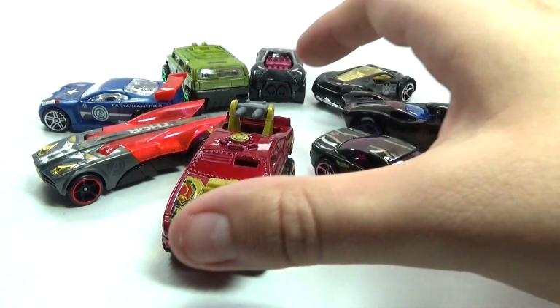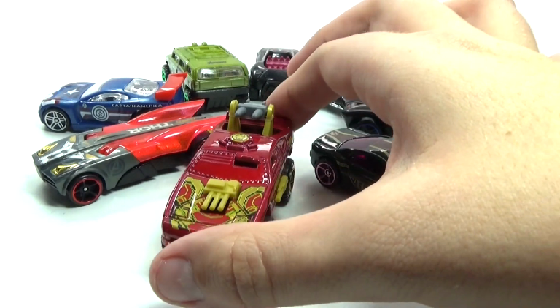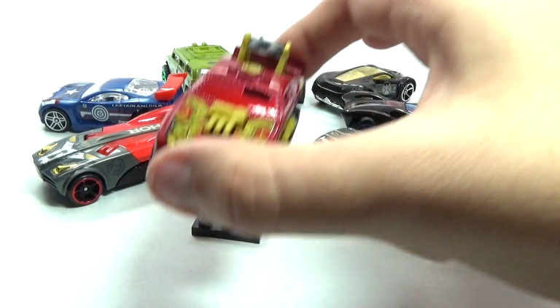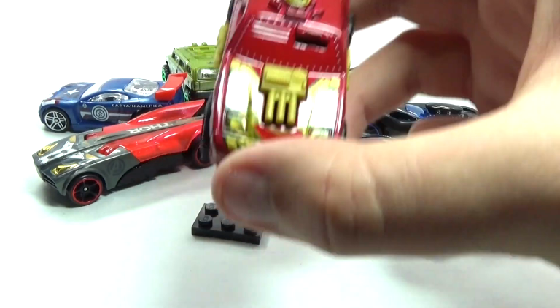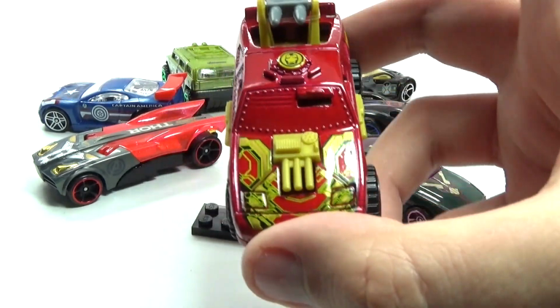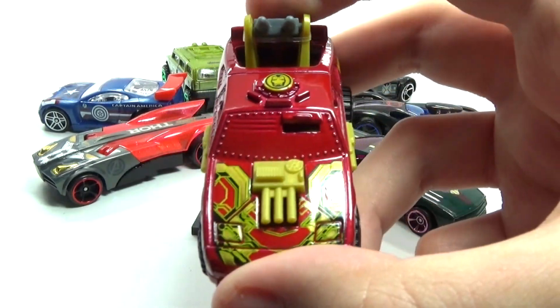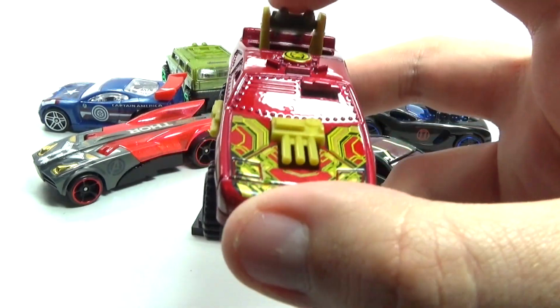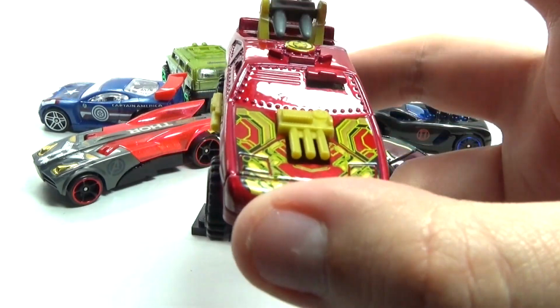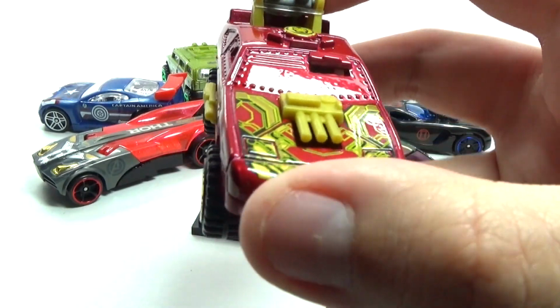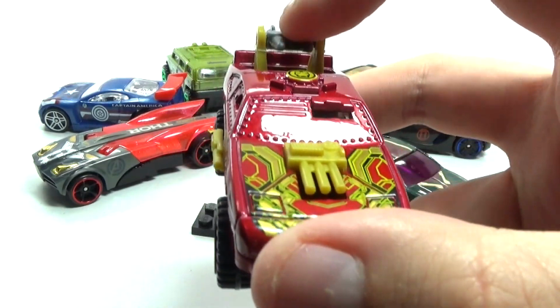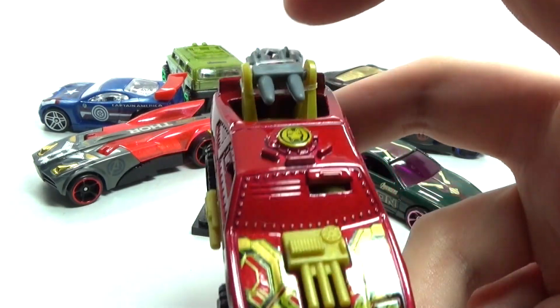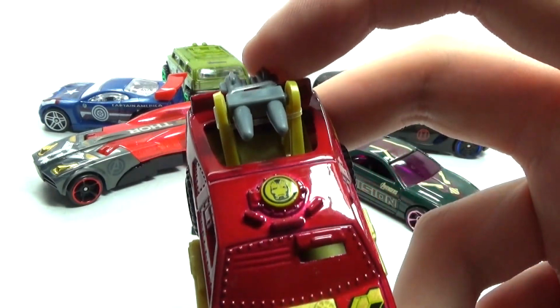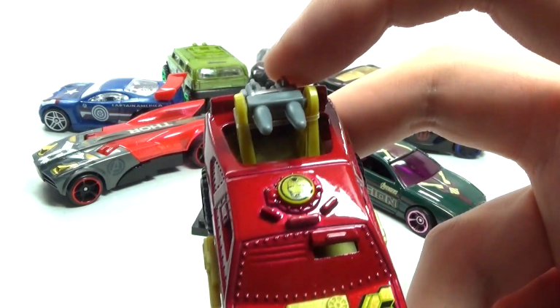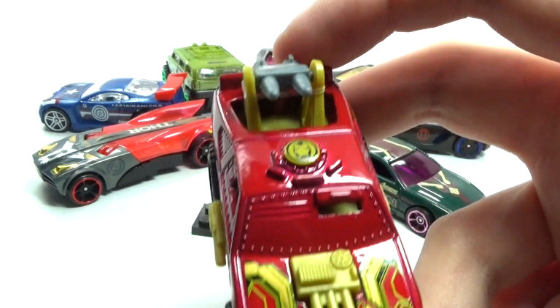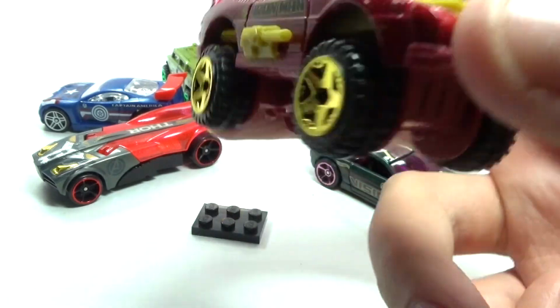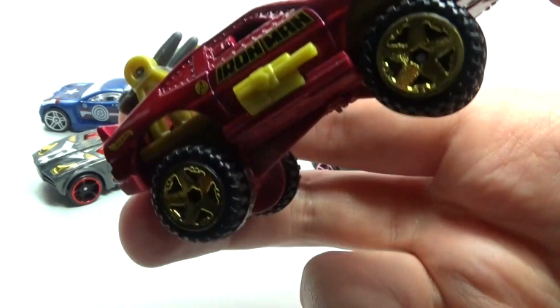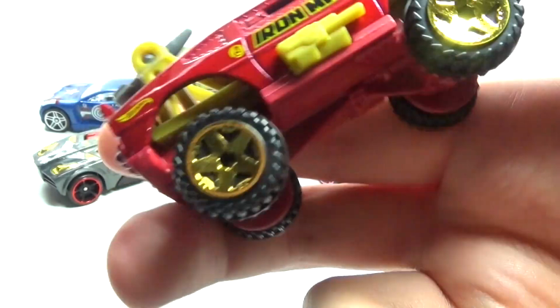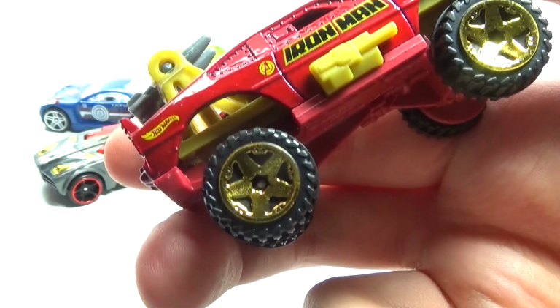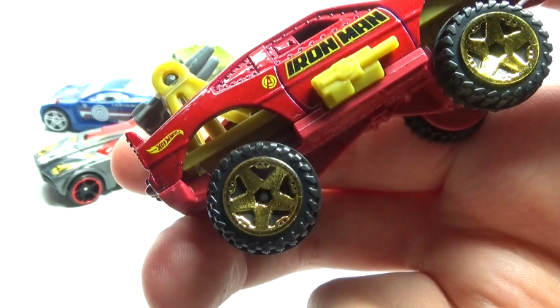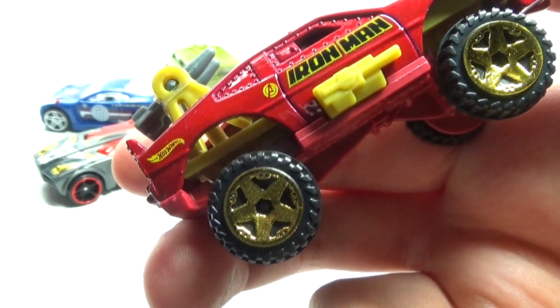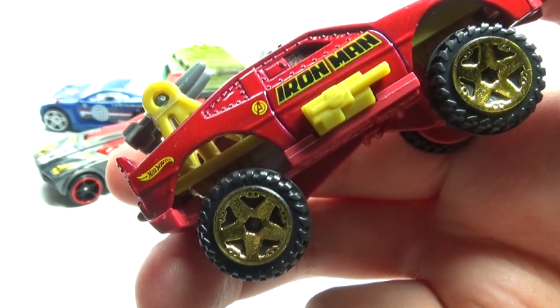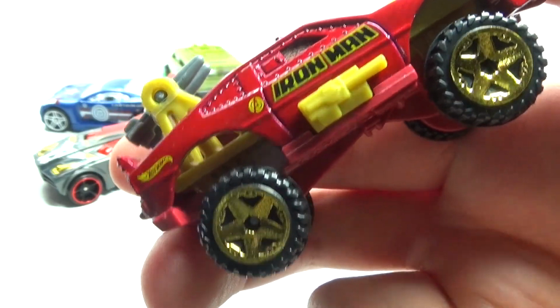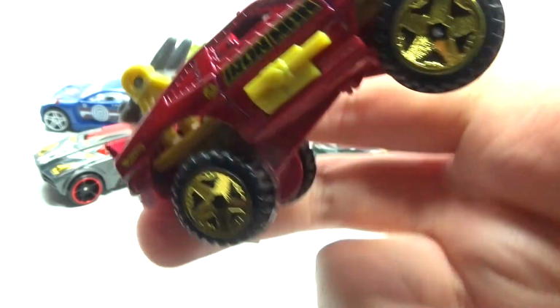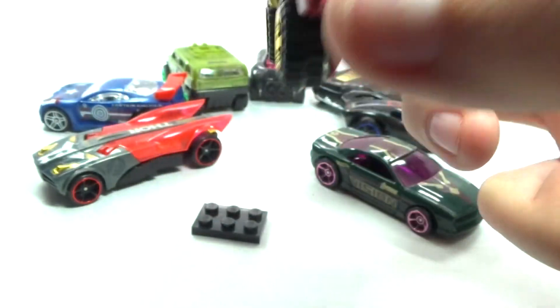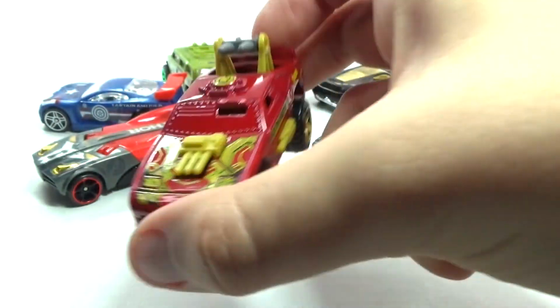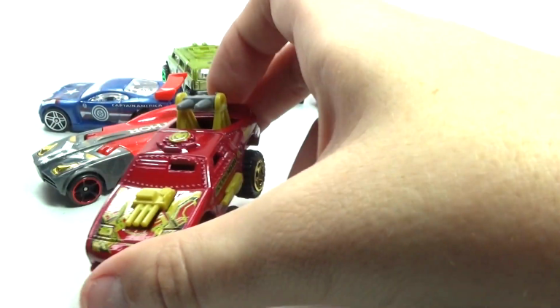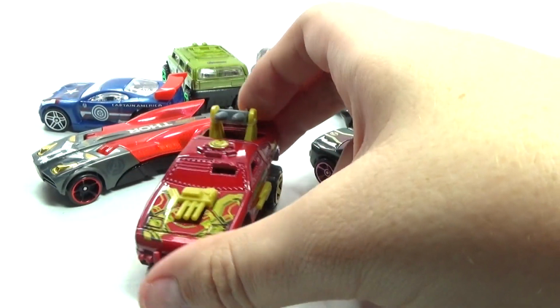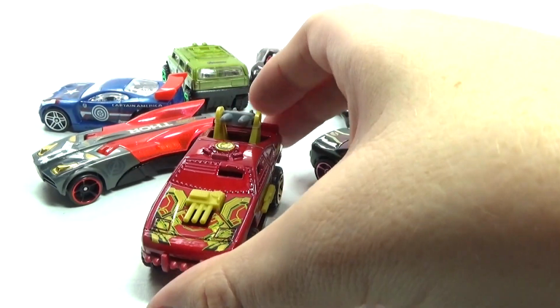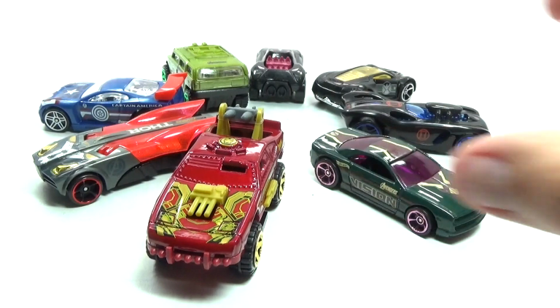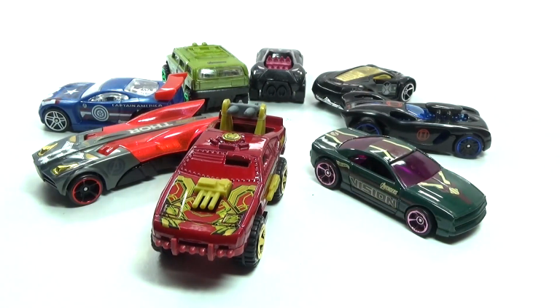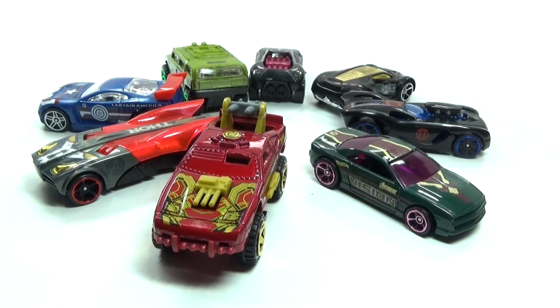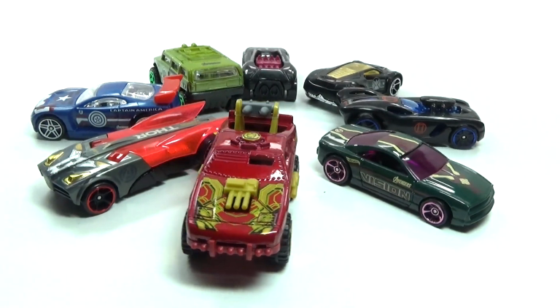Here's Iron Man's car and his looks just all out ready for battle — he has his little missiles on the top and some really cool stuff on the side like guns, with Iron Man written on the side. That's pretty awesome.